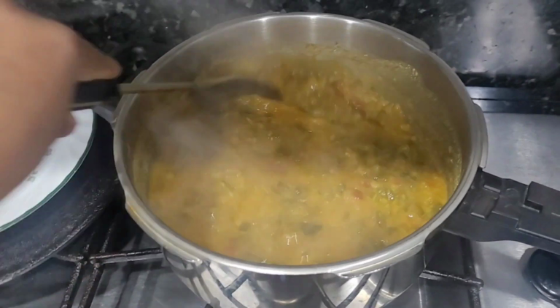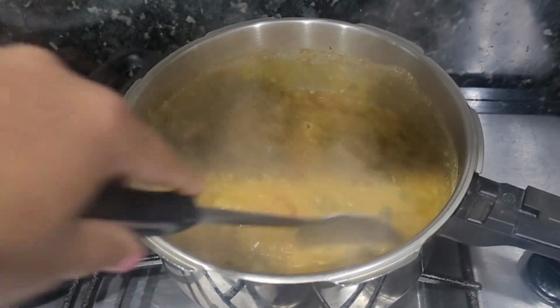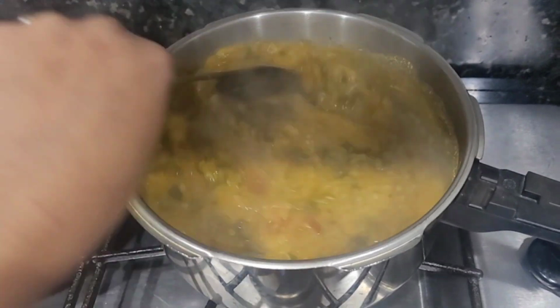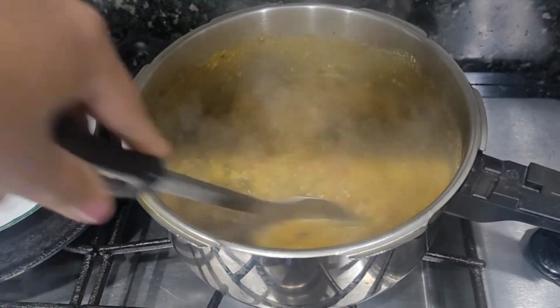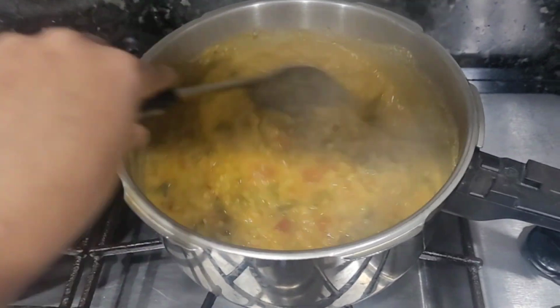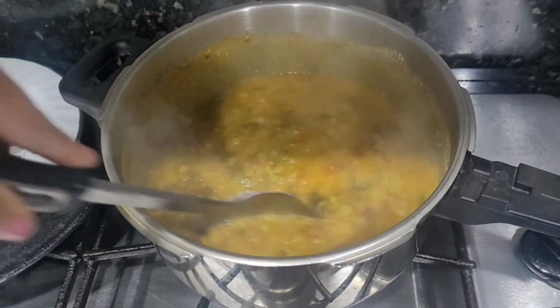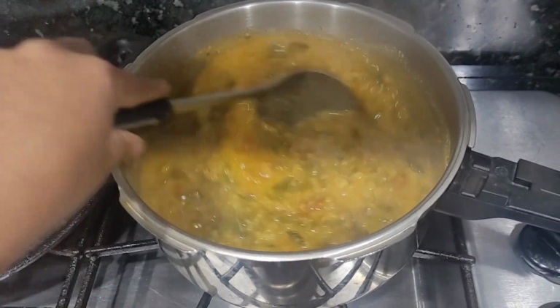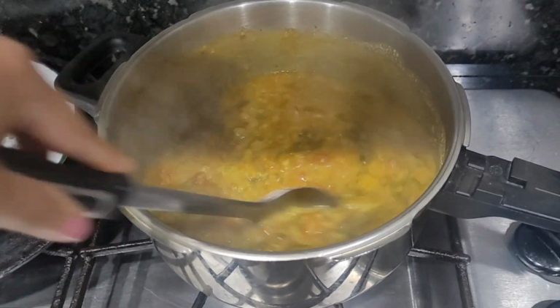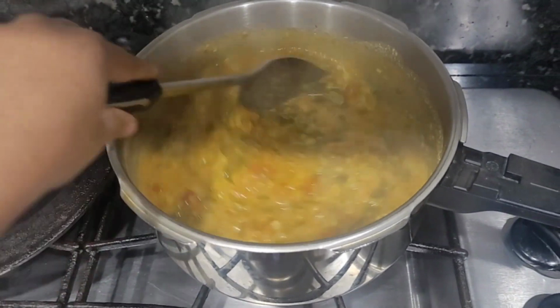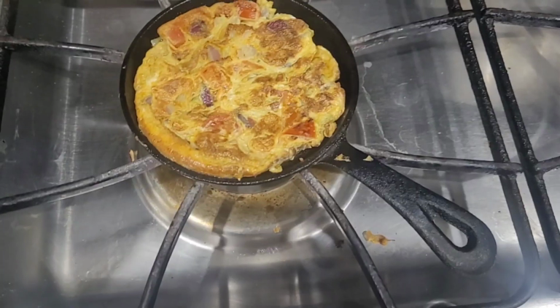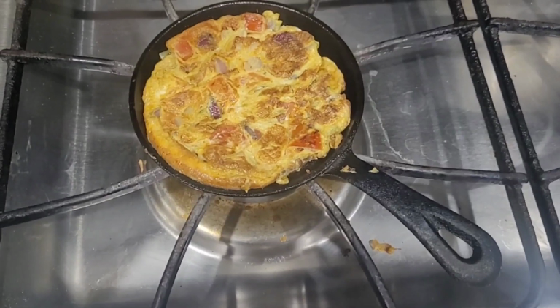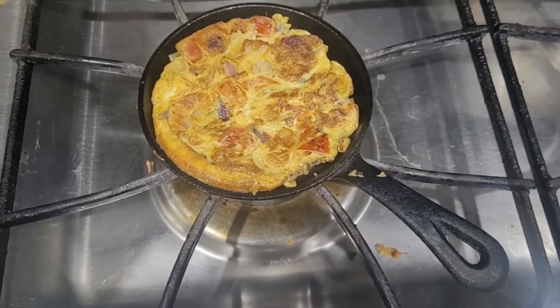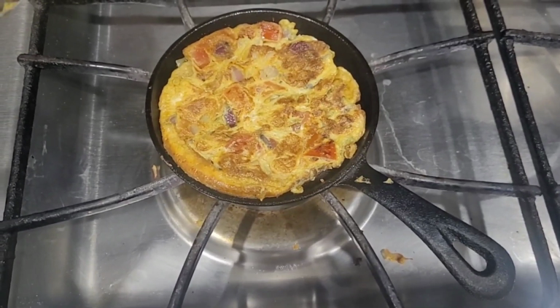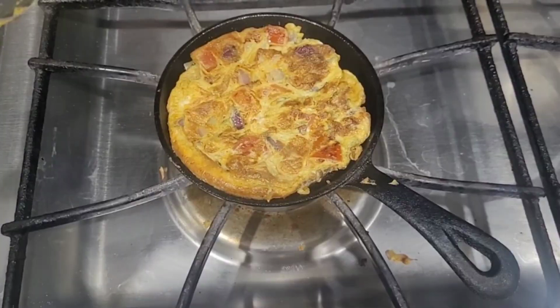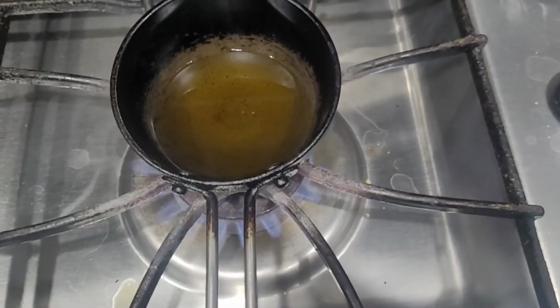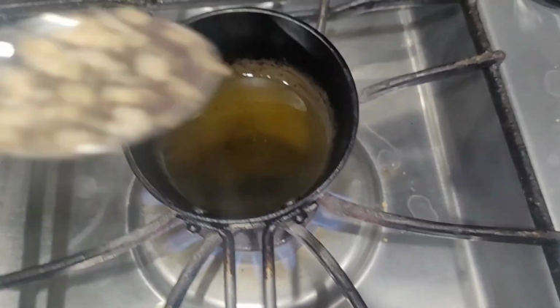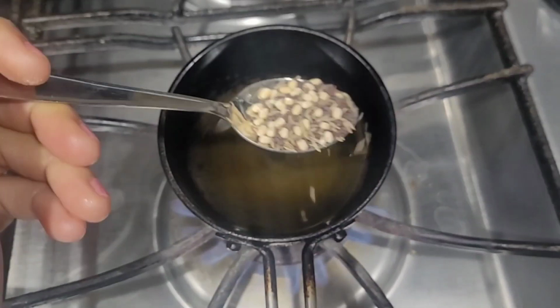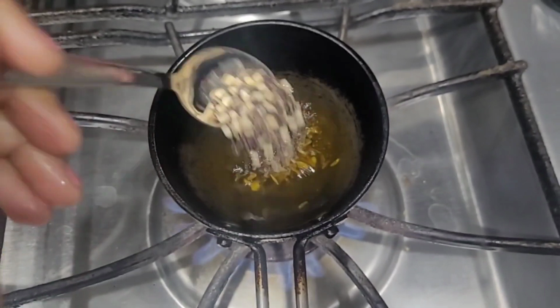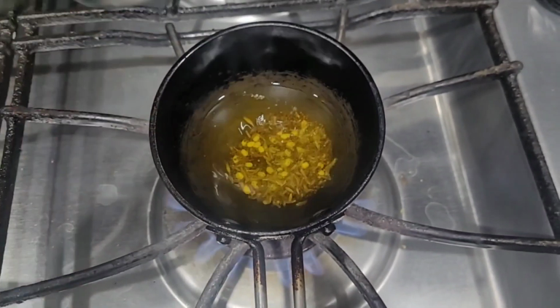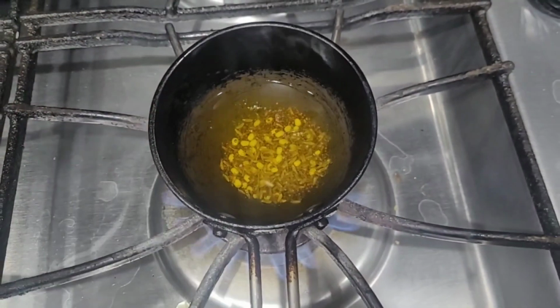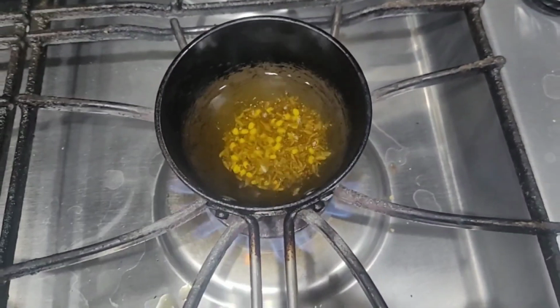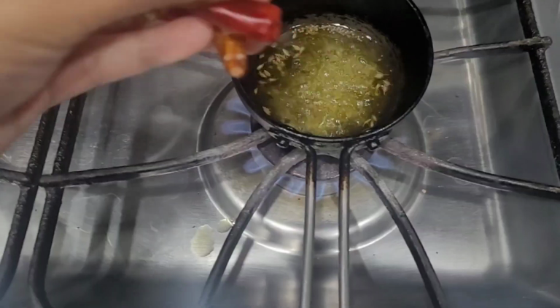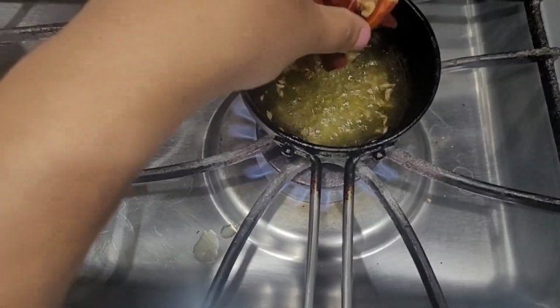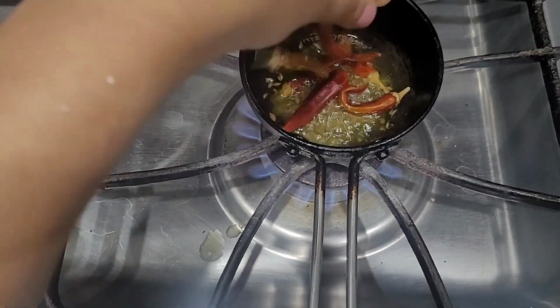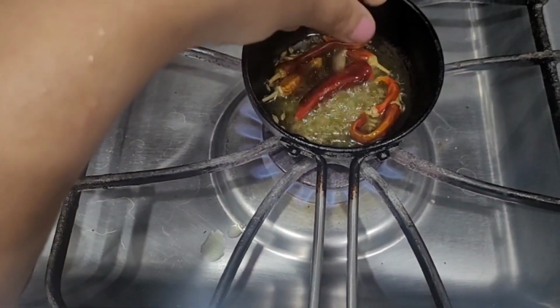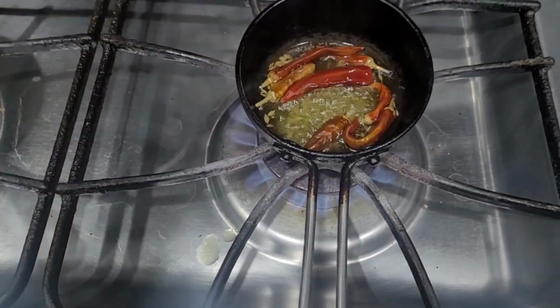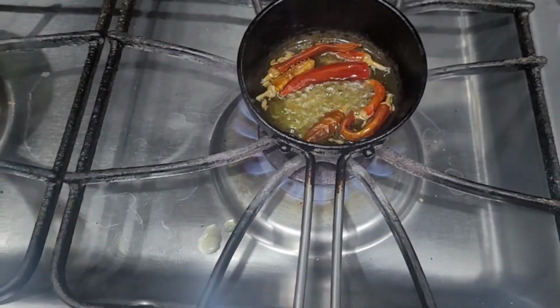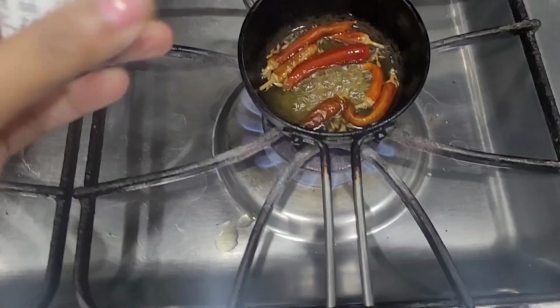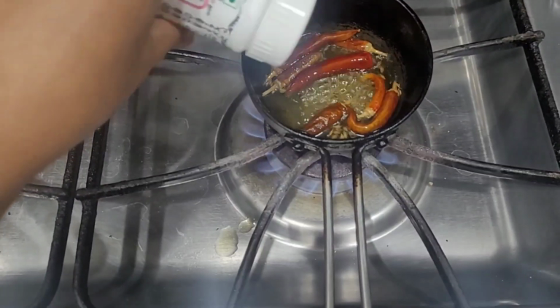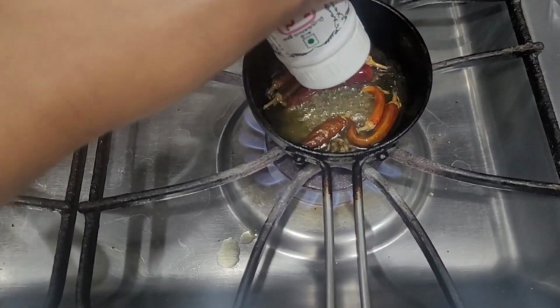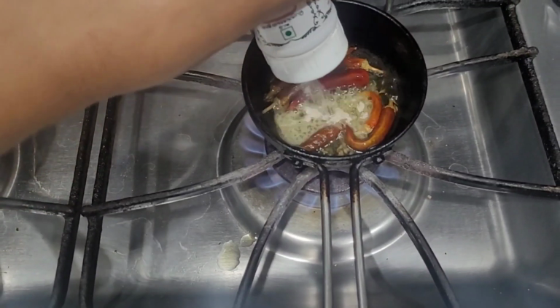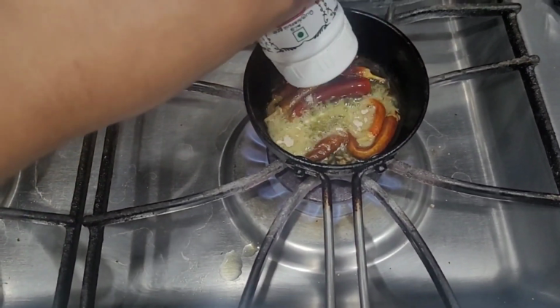Then we will use a small baking pan and do the same wok with the oven, working the sides. I will cook the rice with the bread.